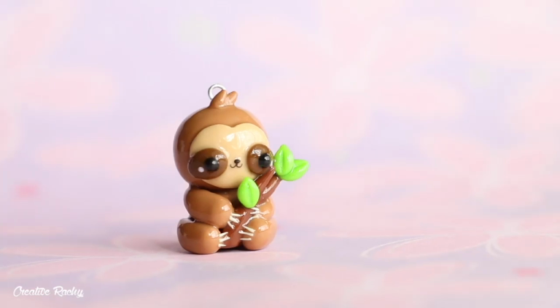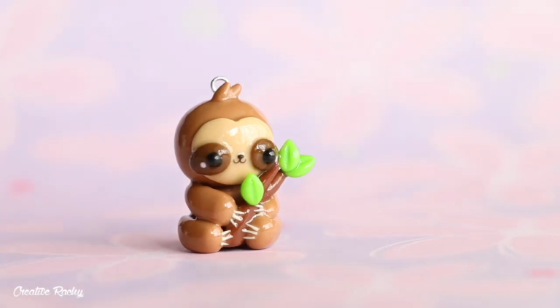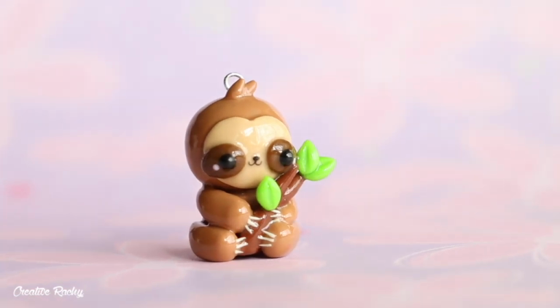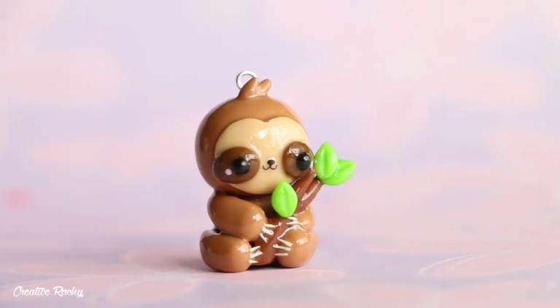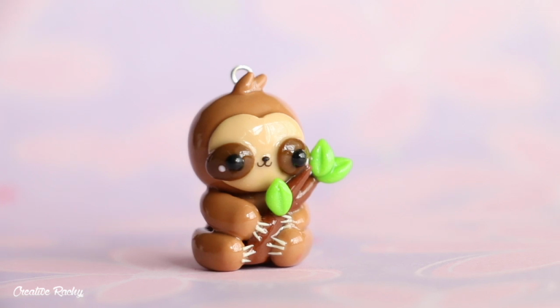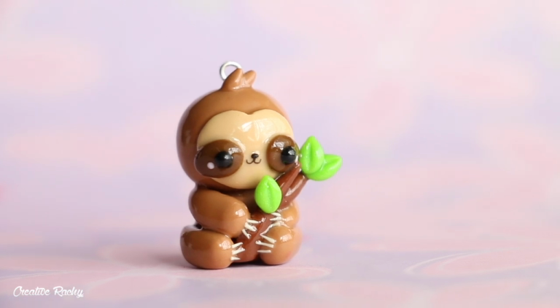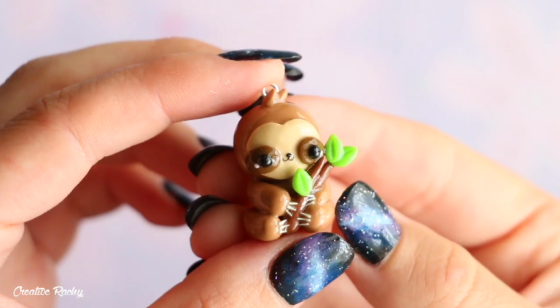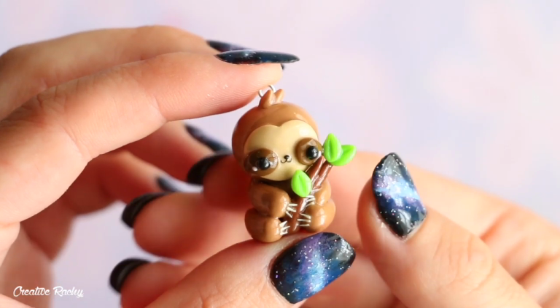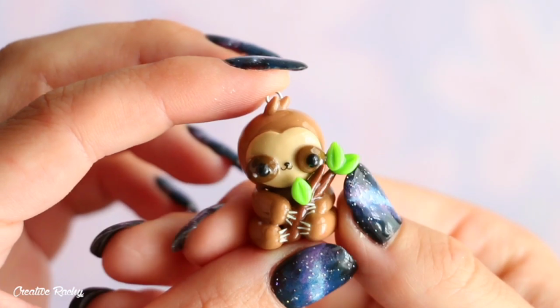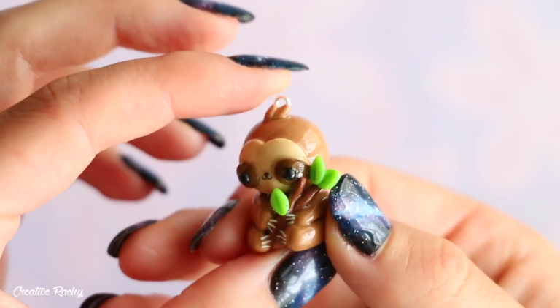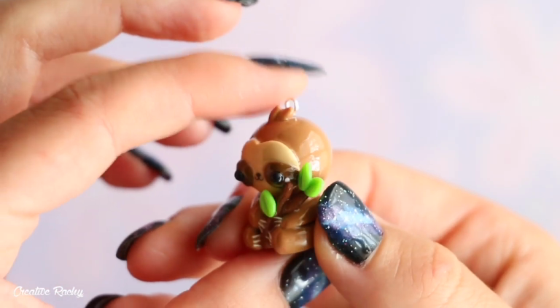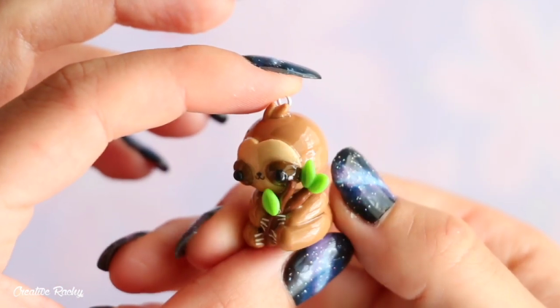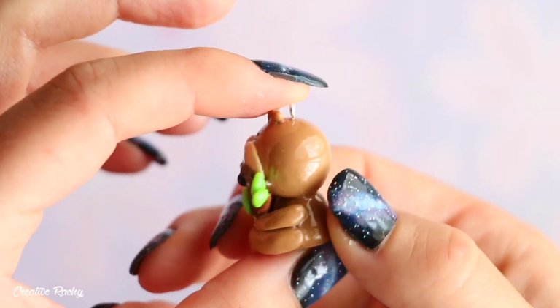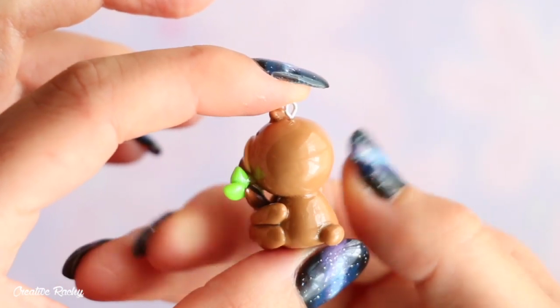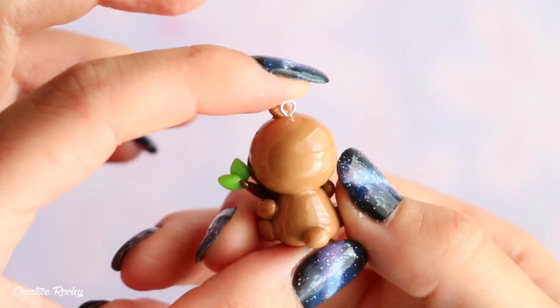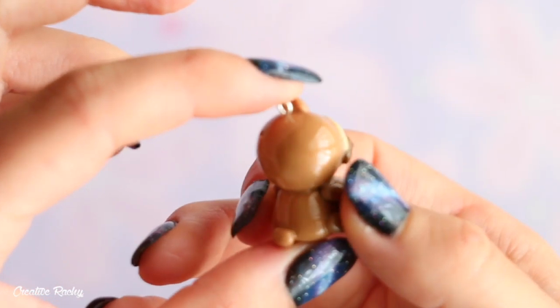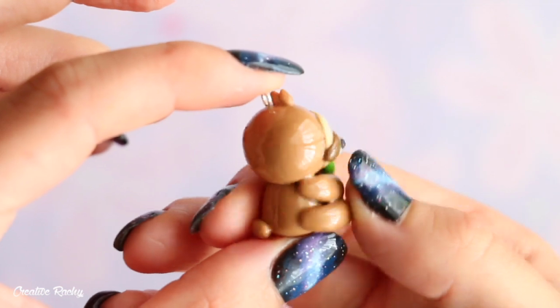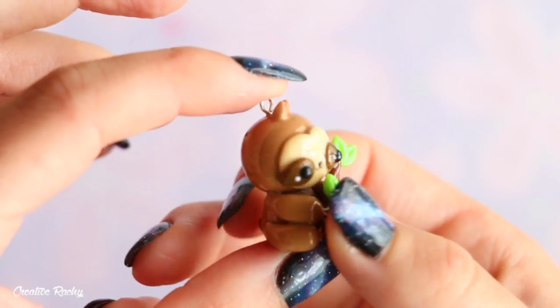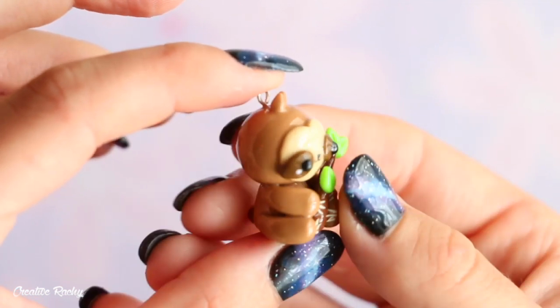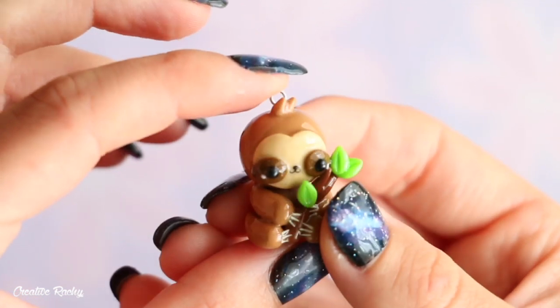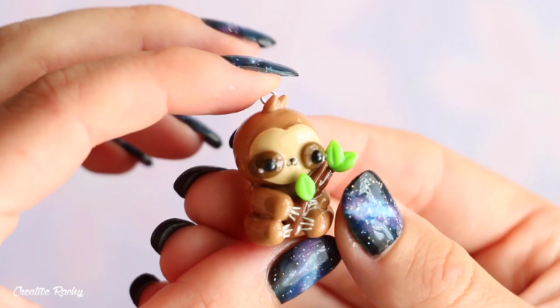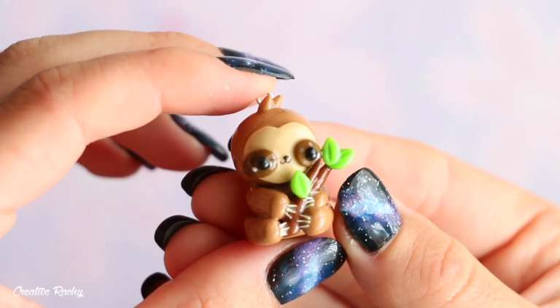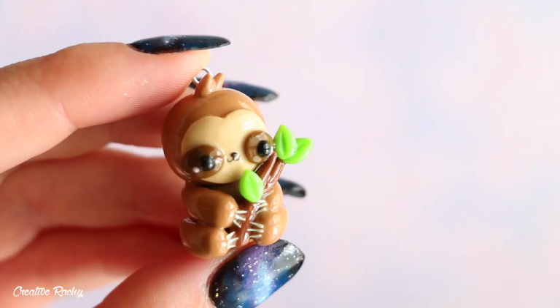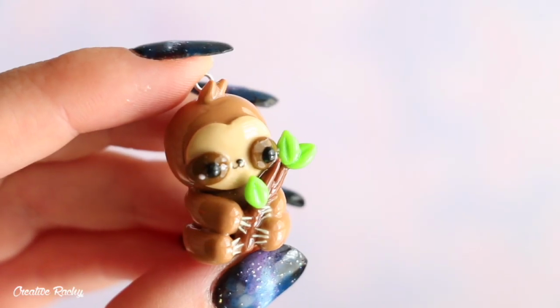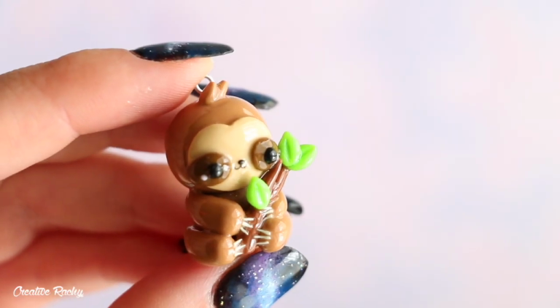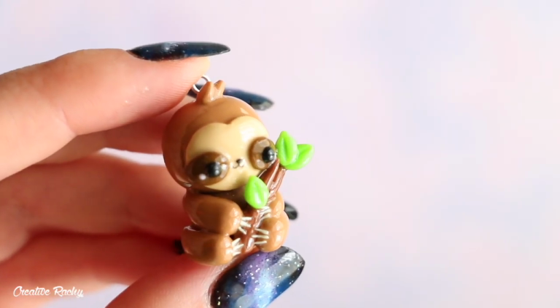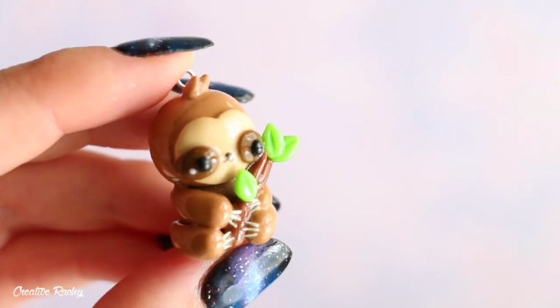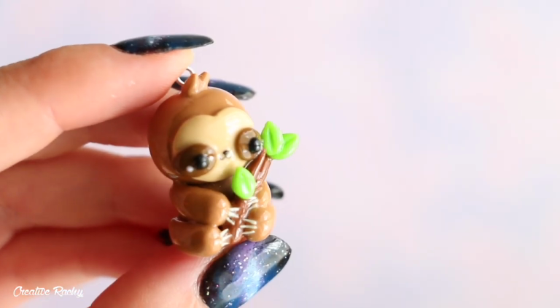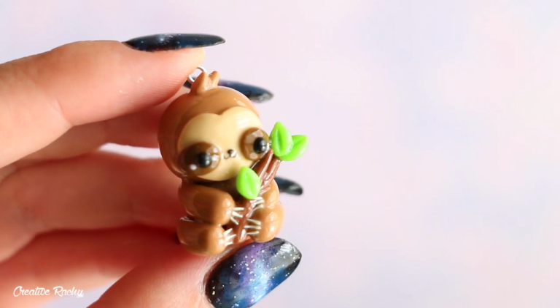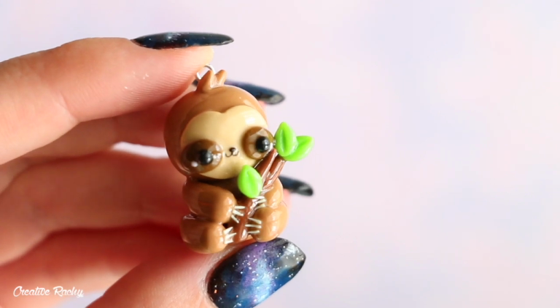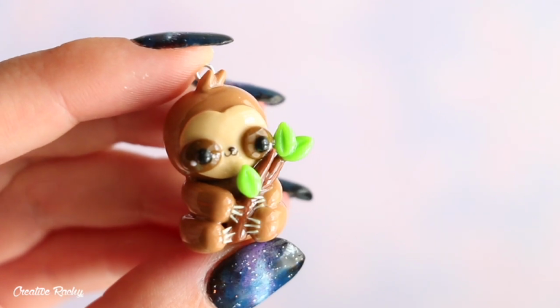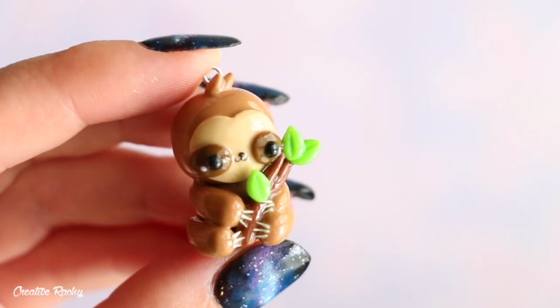And there you have it. This is what my finished kawaii sloth charm looks like. I hope you enjoyed this video. If you did, please don't forget to give it a big thumbs up. Subscribe to my channel for lots more crafty videos and I'll see you next time. Bye guys!